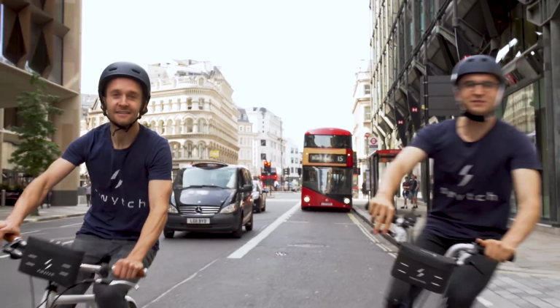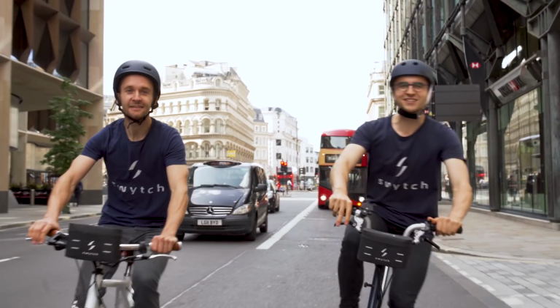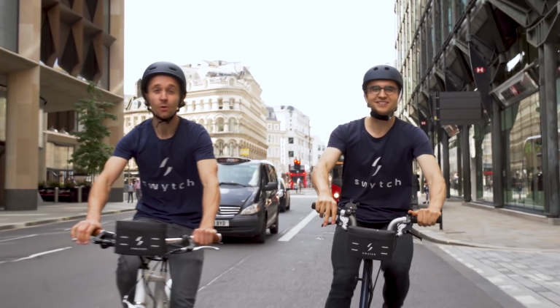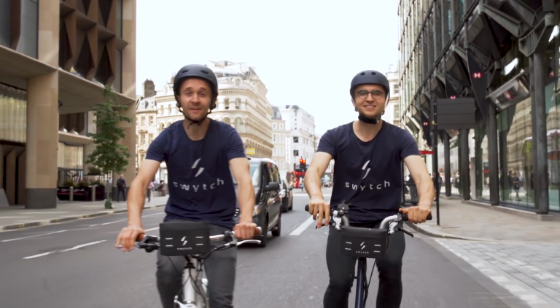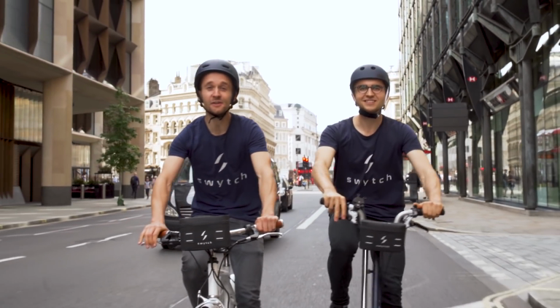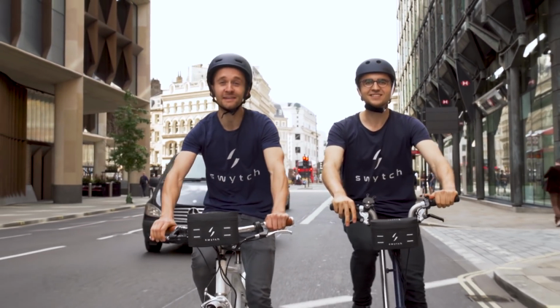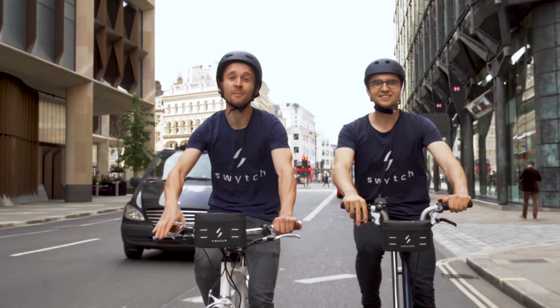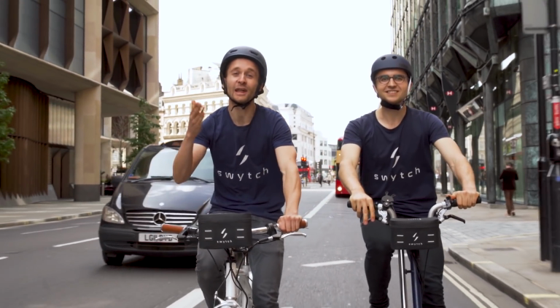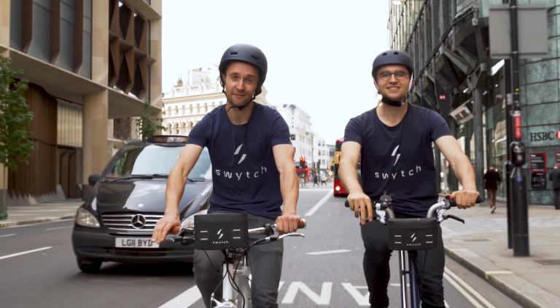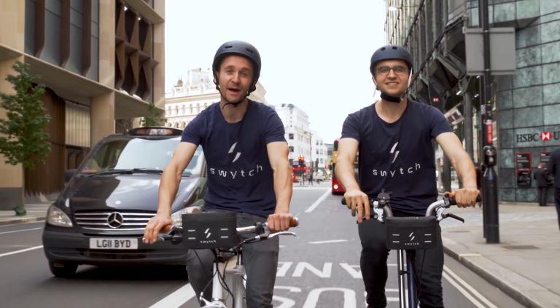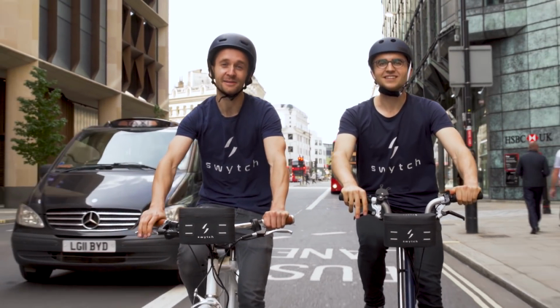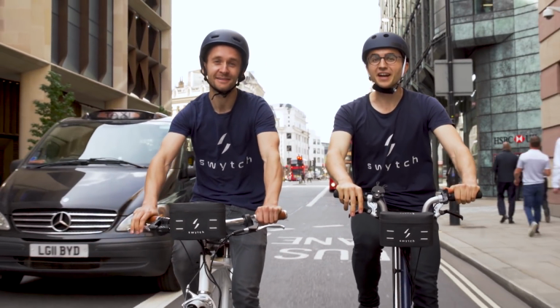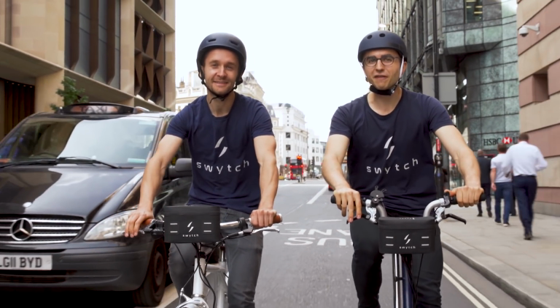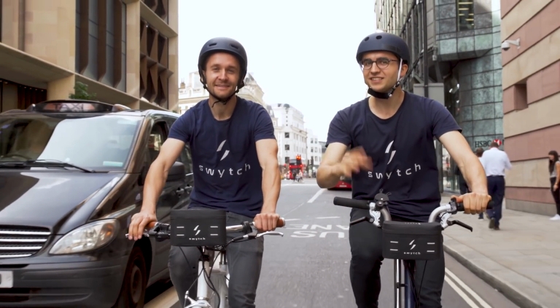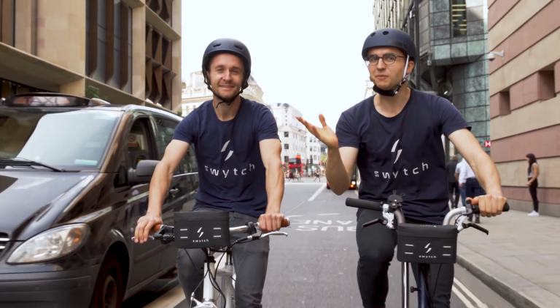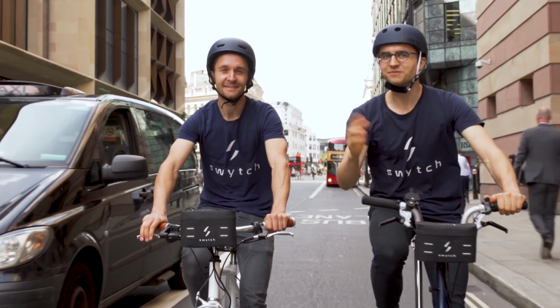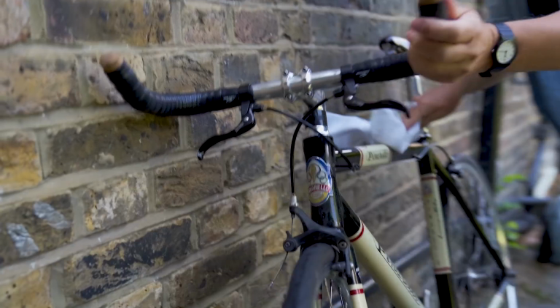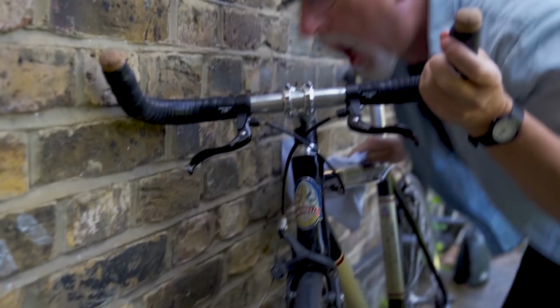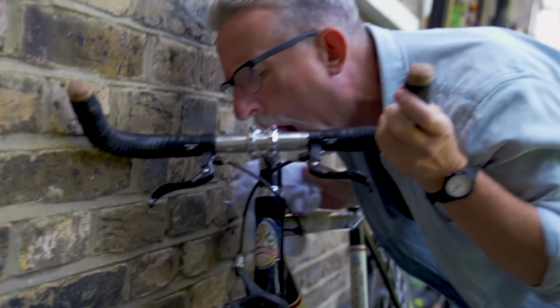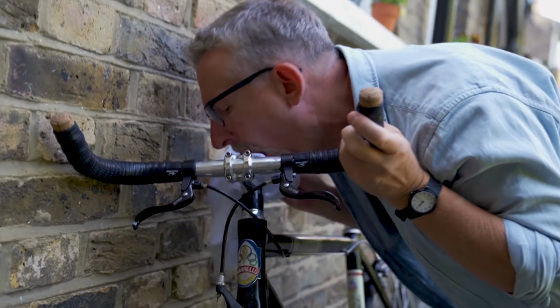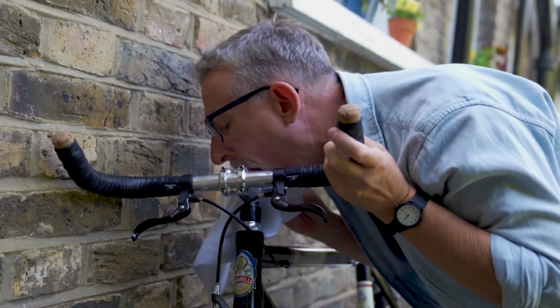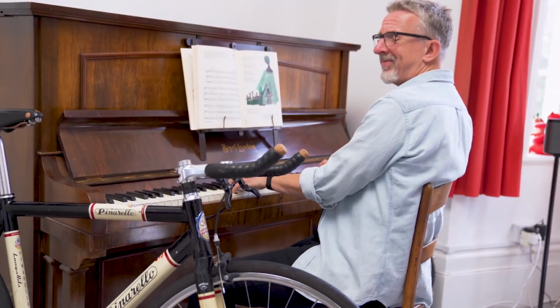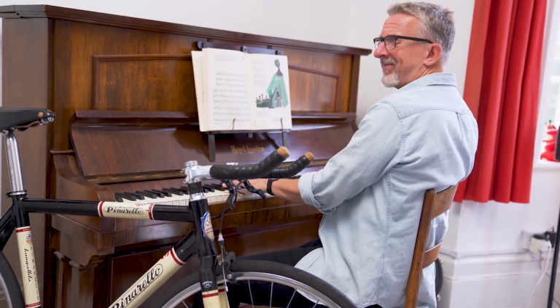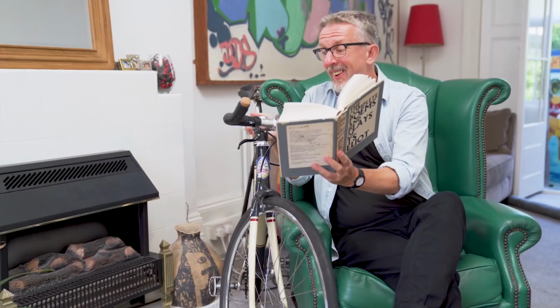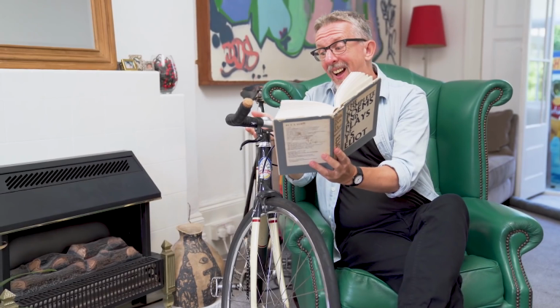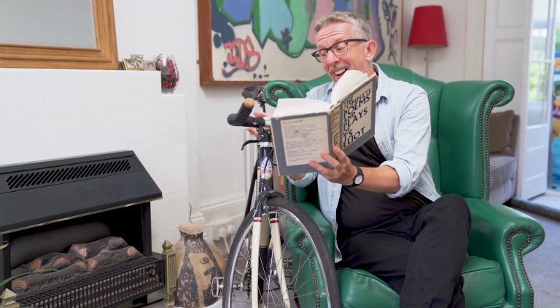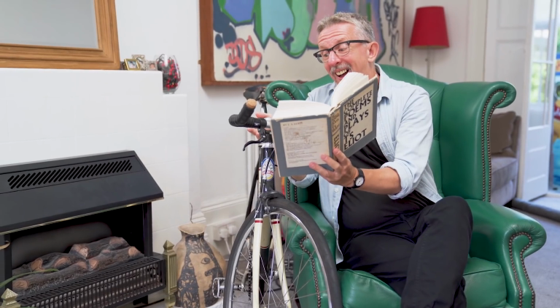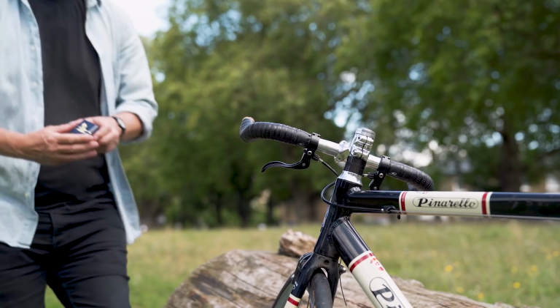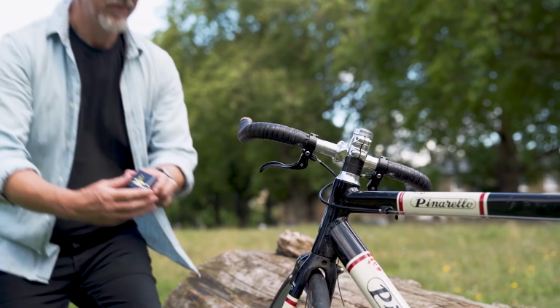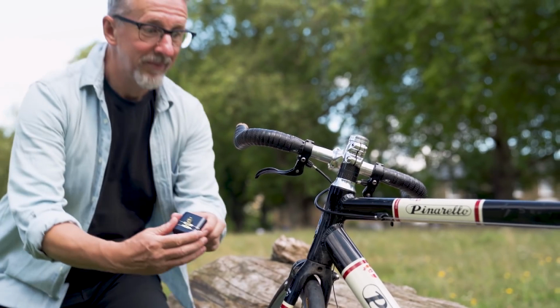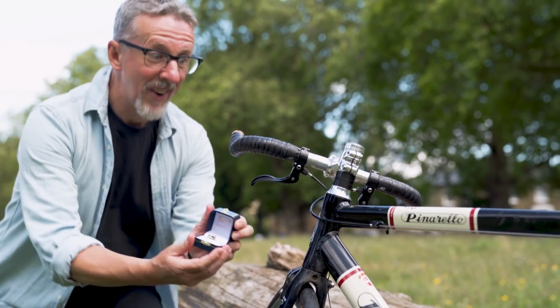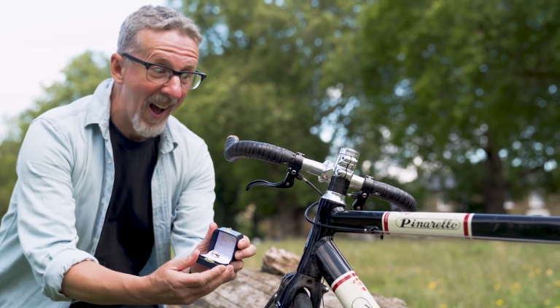I'm Oliver. And I'm Dimitro. We invented the Switch kit for people that love their bikes. Like our friend Tom. Tom loves his bike. I mean, he really loves his bike. A bit too much.